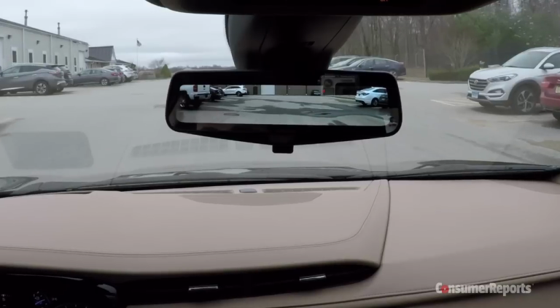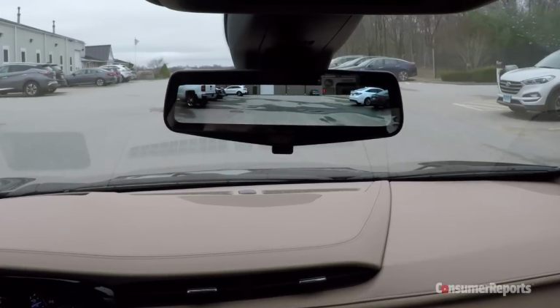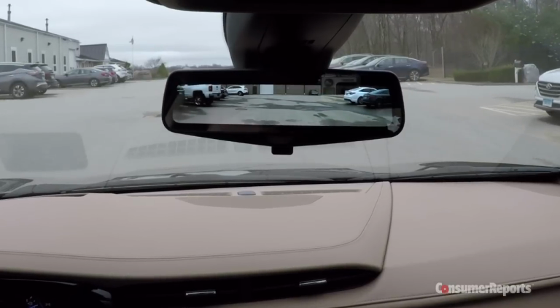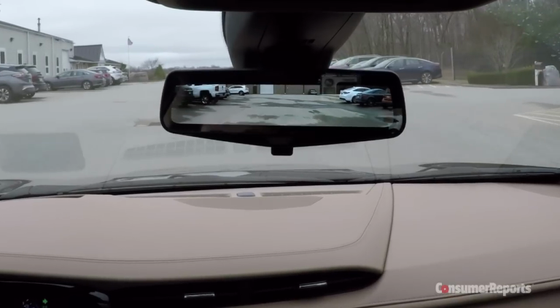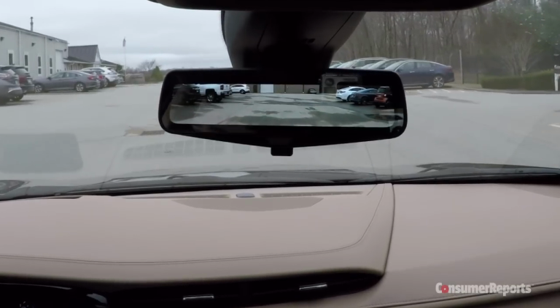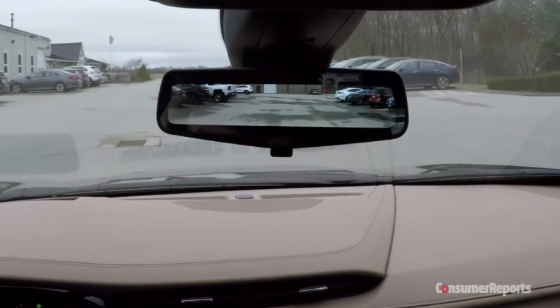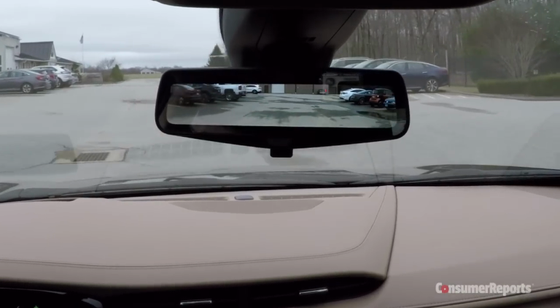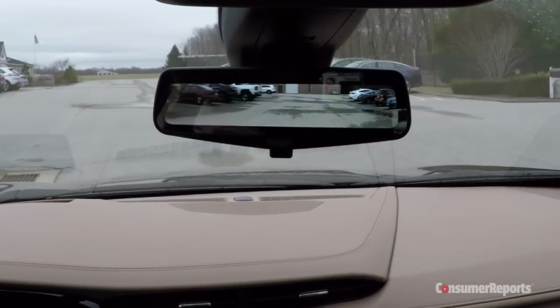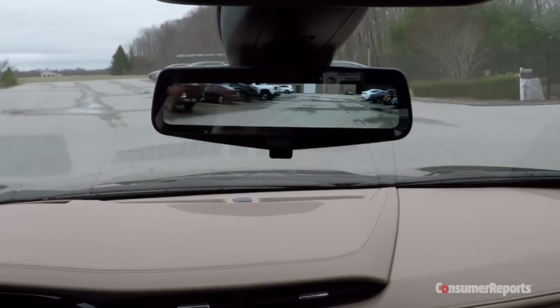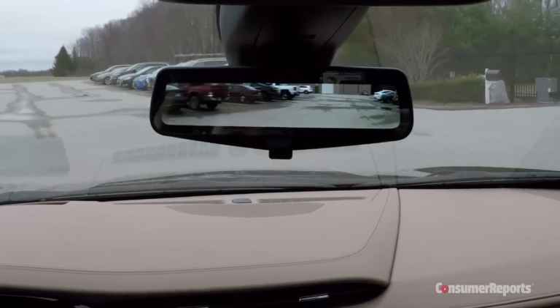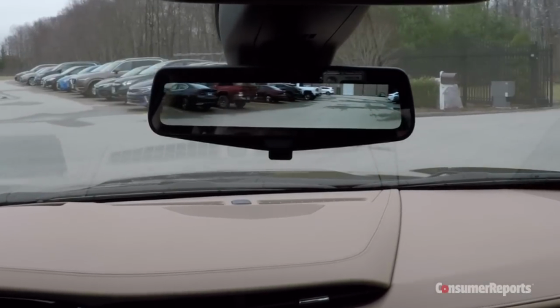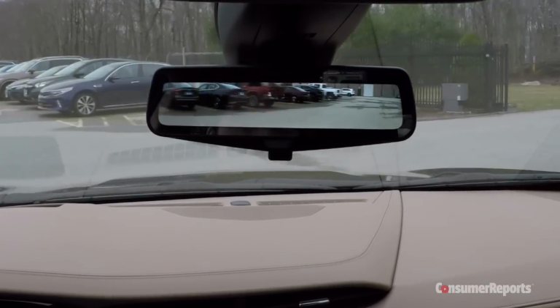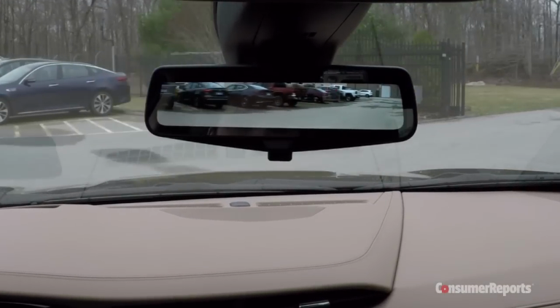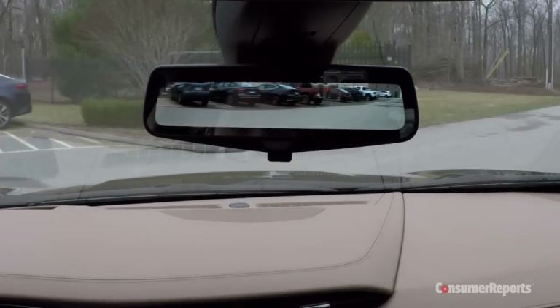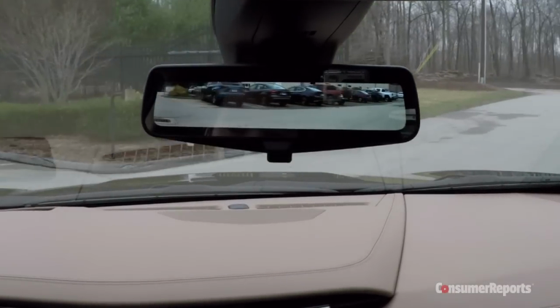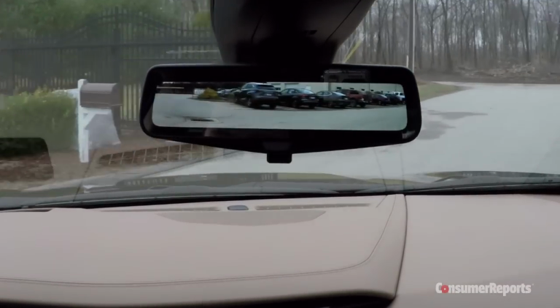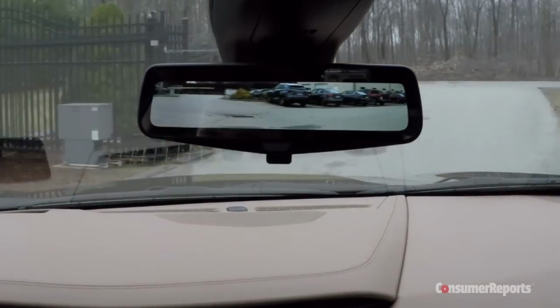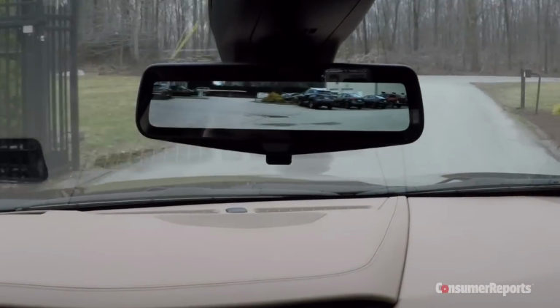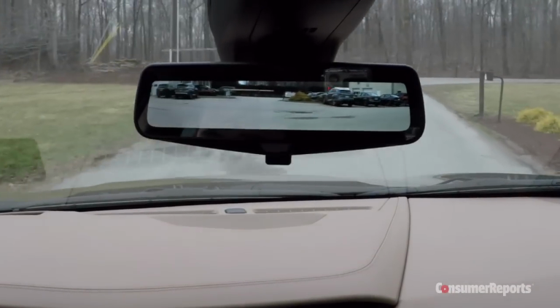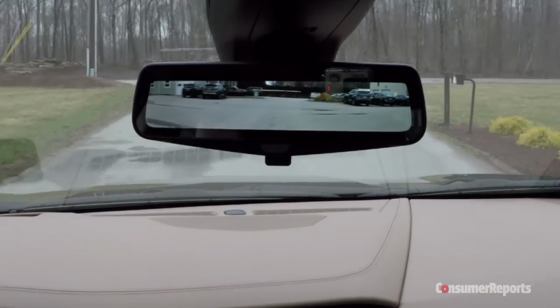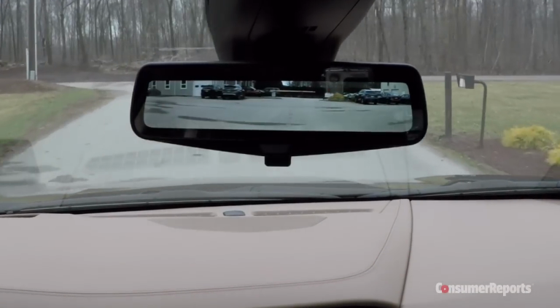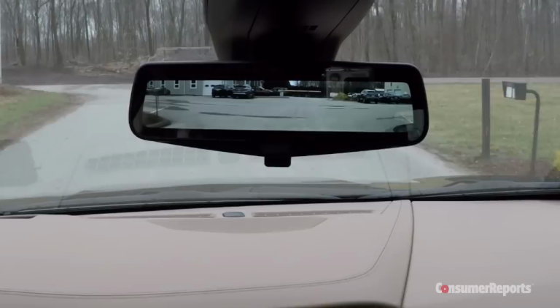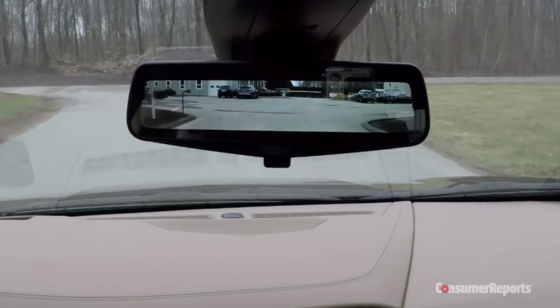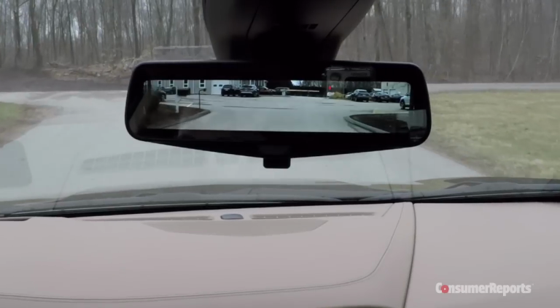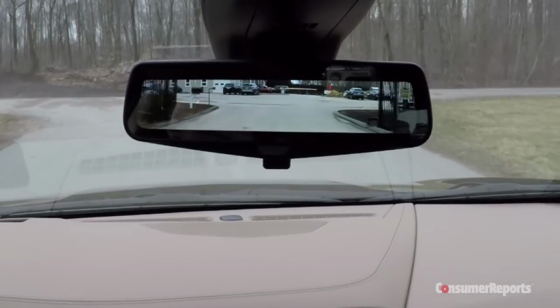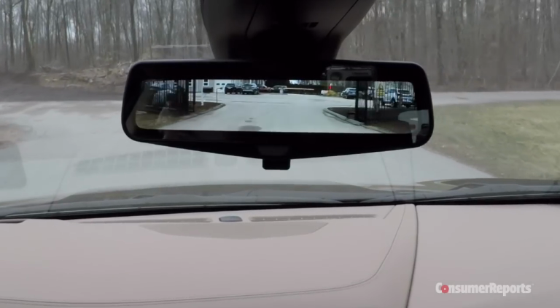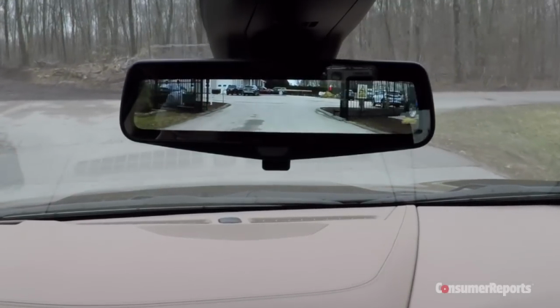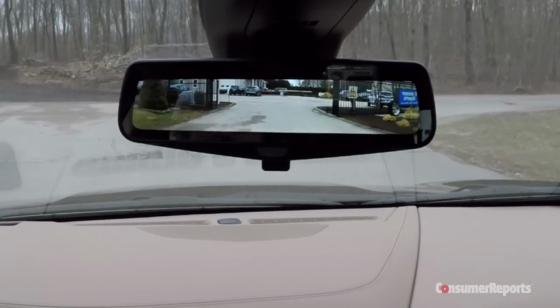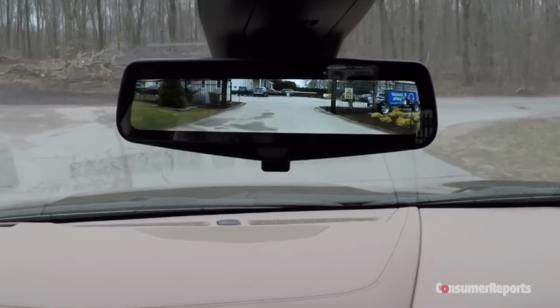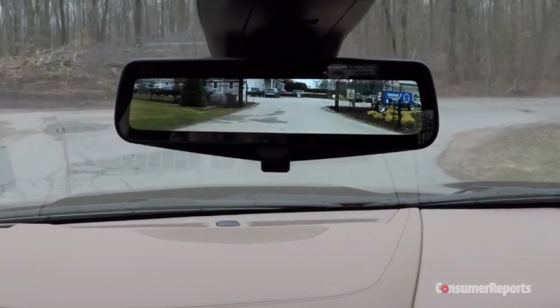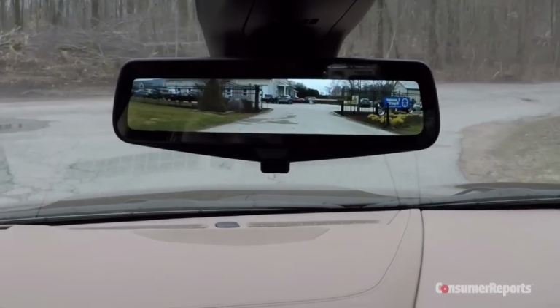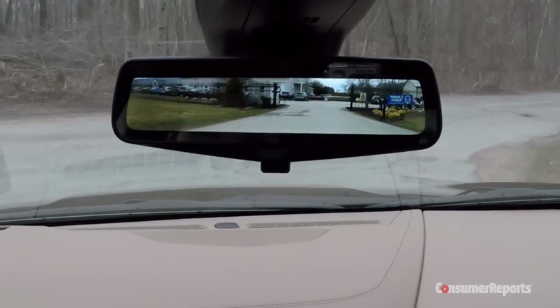Some help is provided by the innovative rear camera mirror that comes on the top premium trim line. It certainly broadens the field of view, but the image is less precise than that of a mirror.